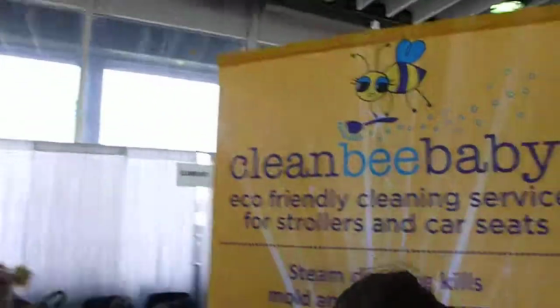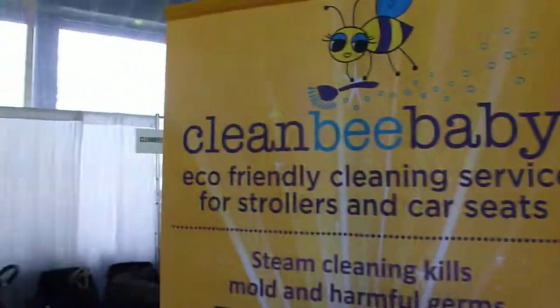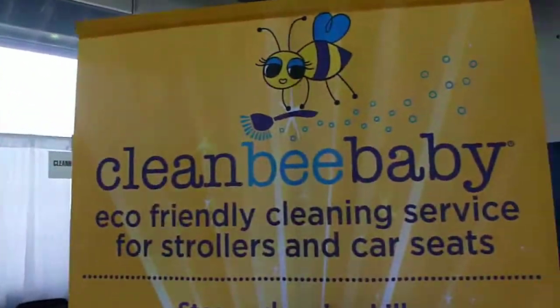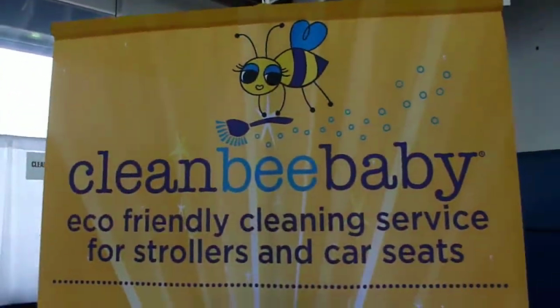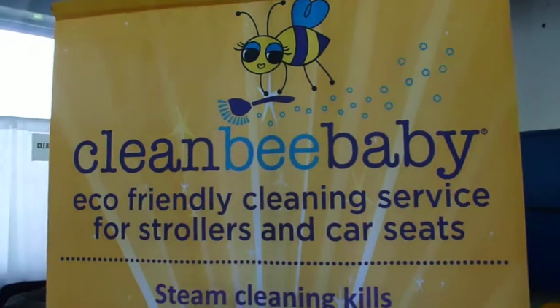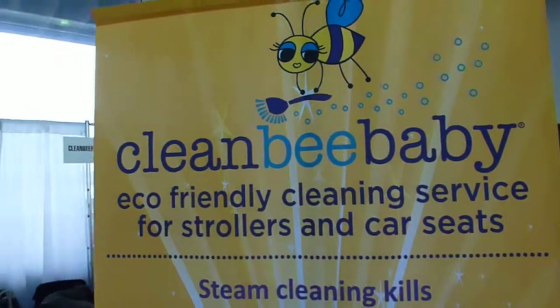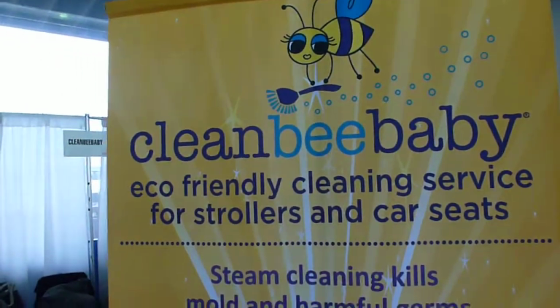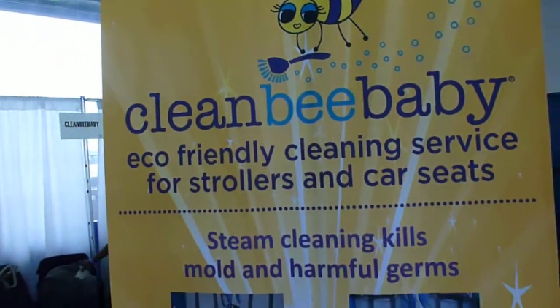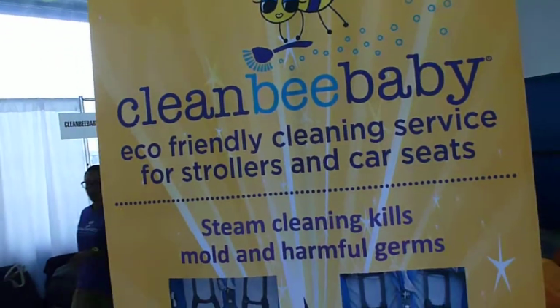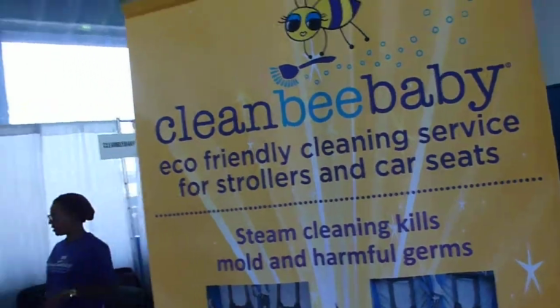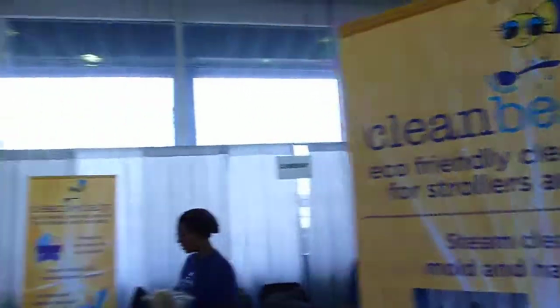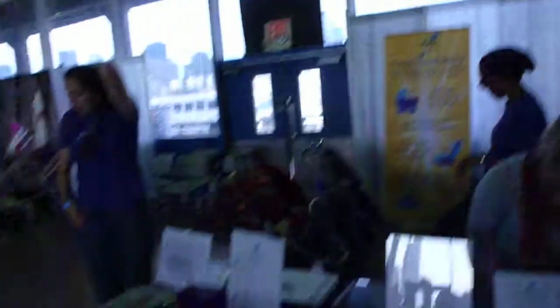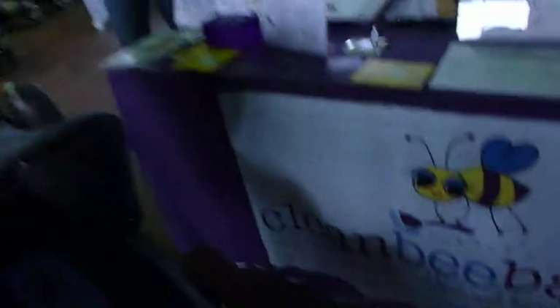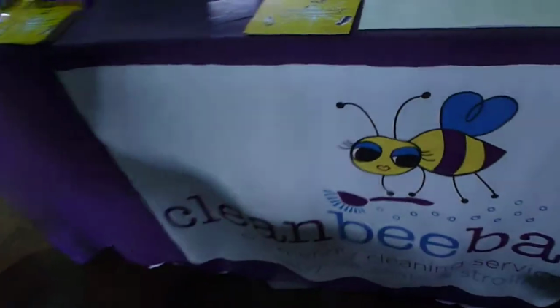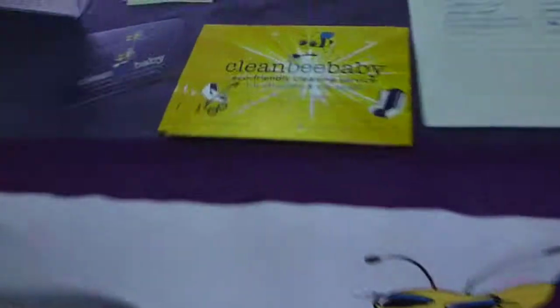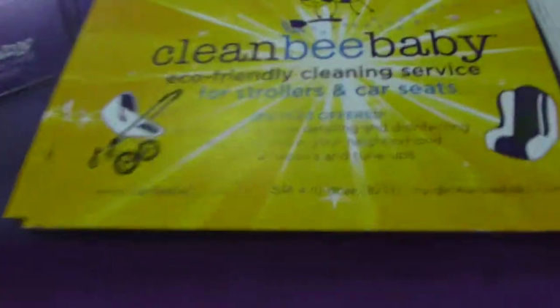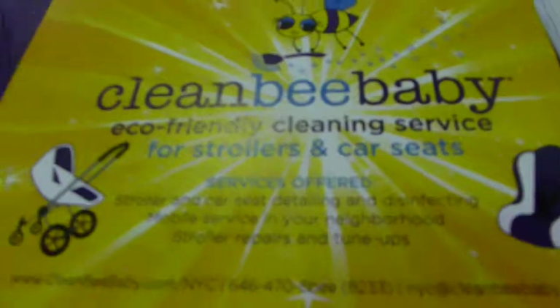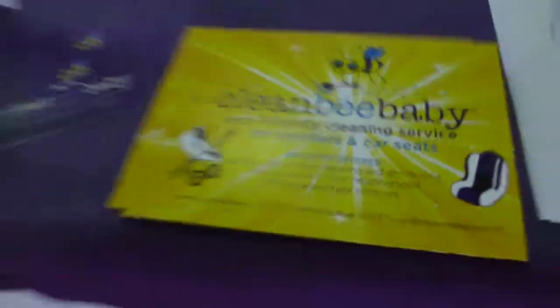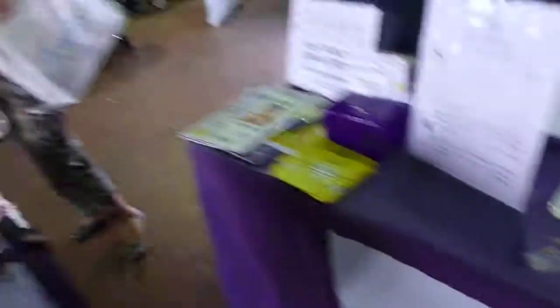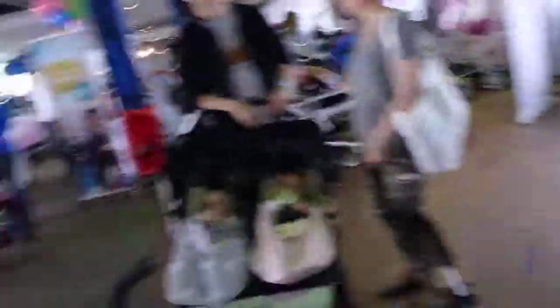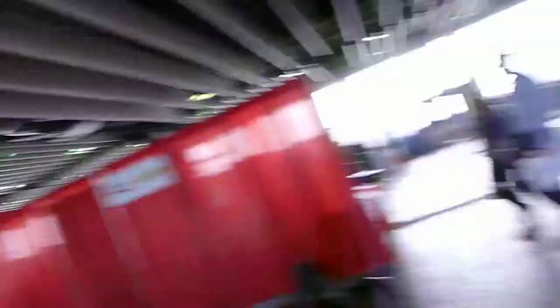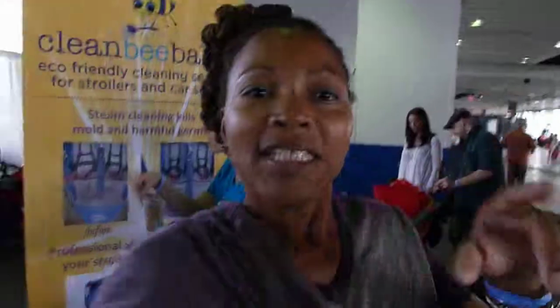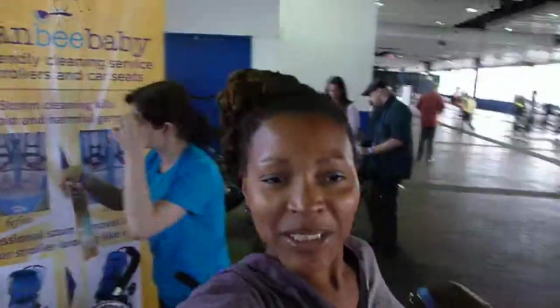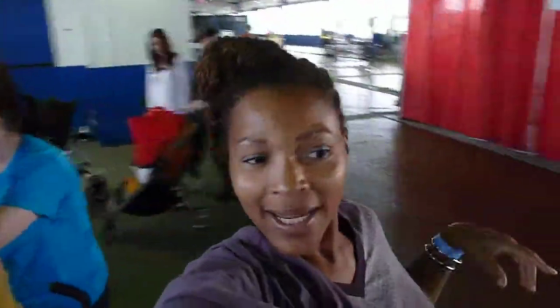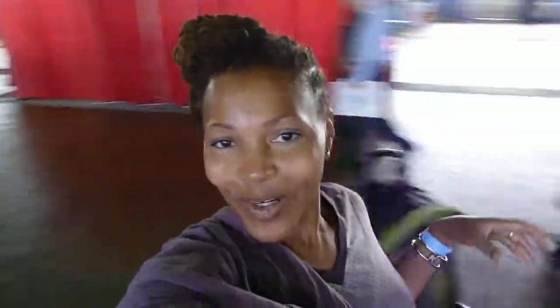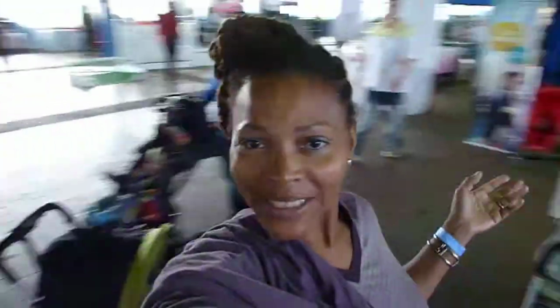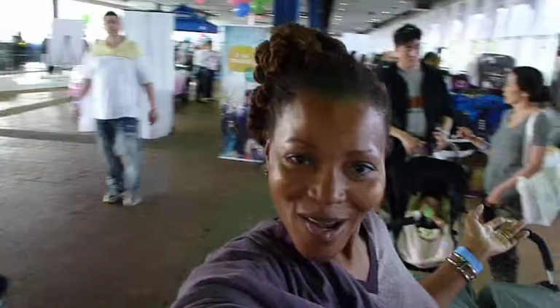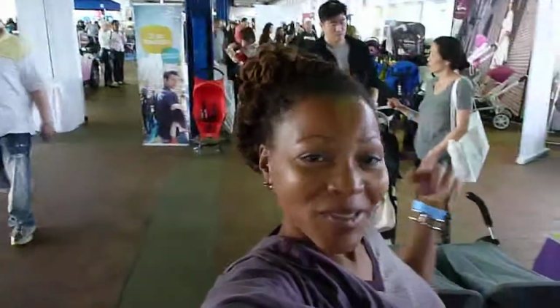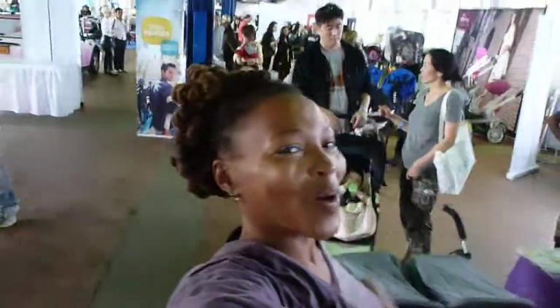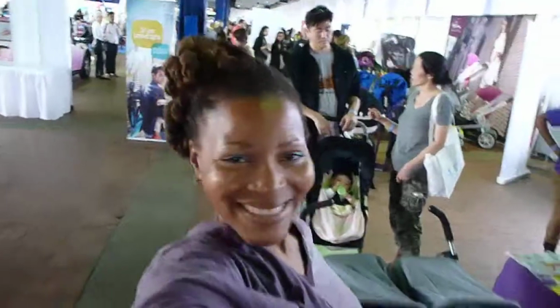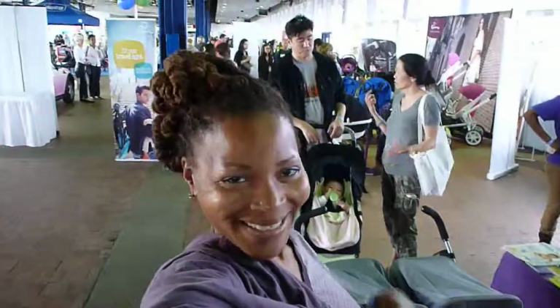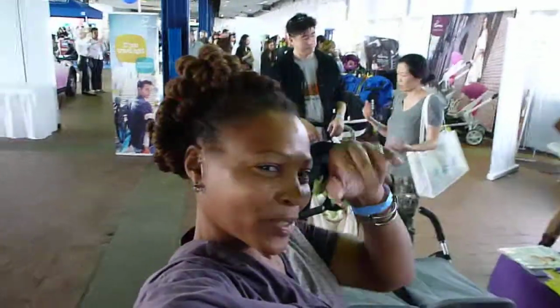Clean Bee Baby — they did a fabulous job with my stroller. They have a website and a Facebook page. It's Miss J at the New York Baby Show with the 411. See you next time. Toodles.